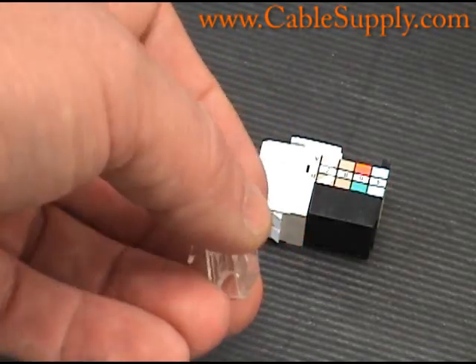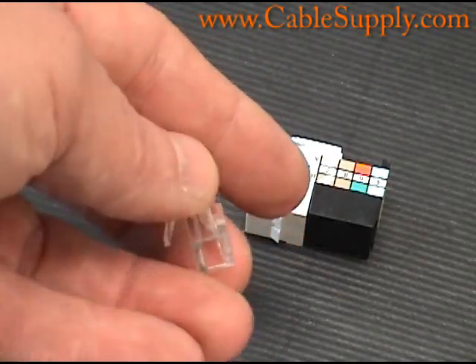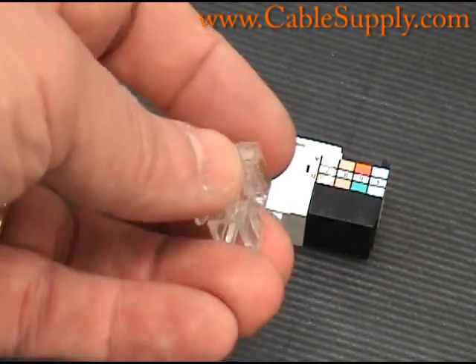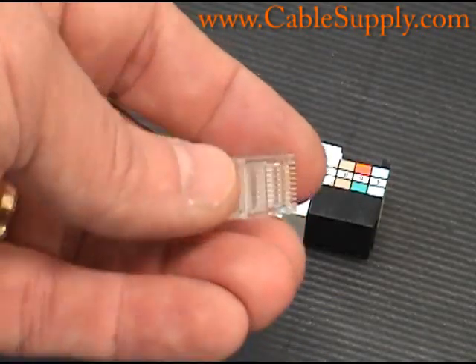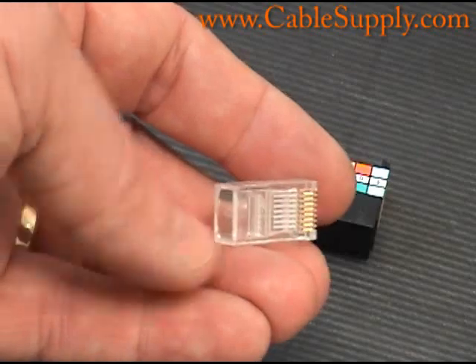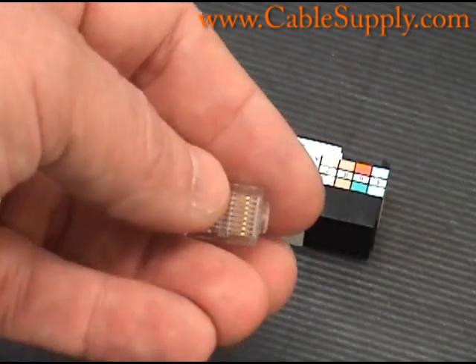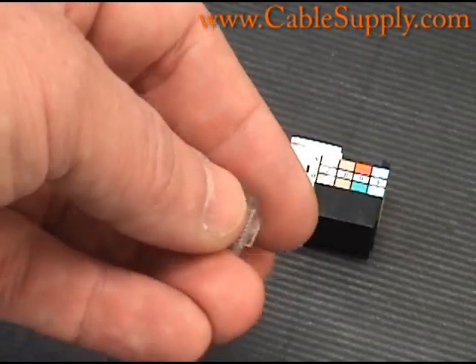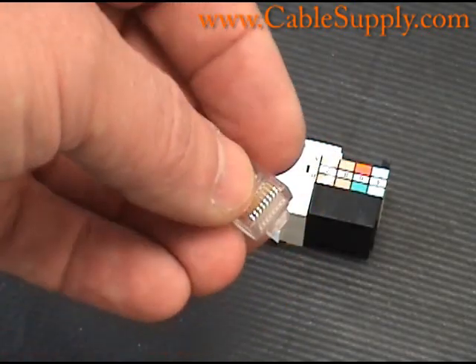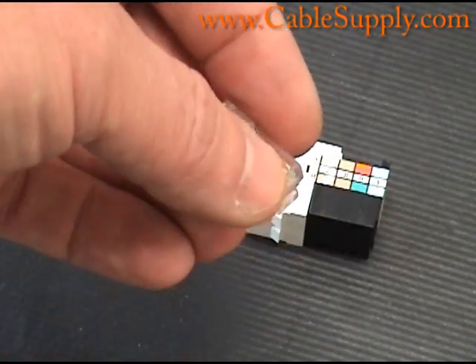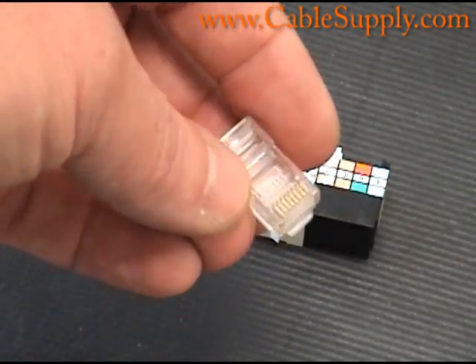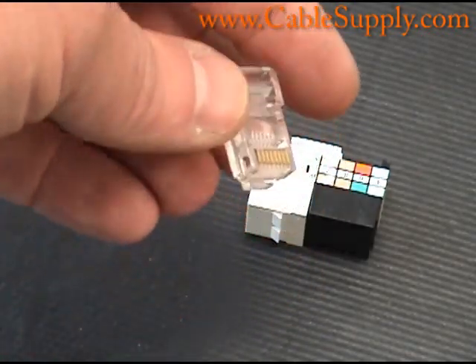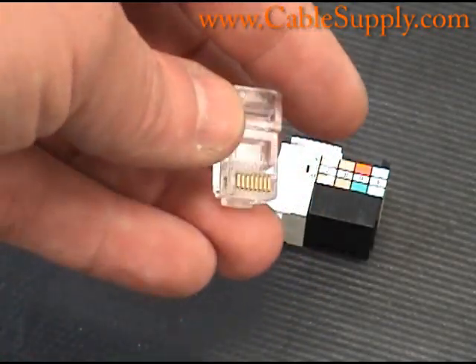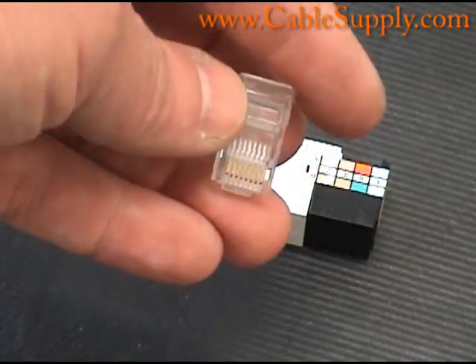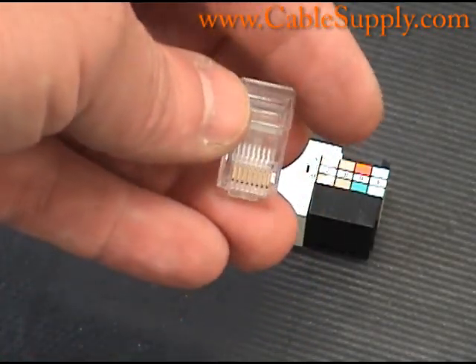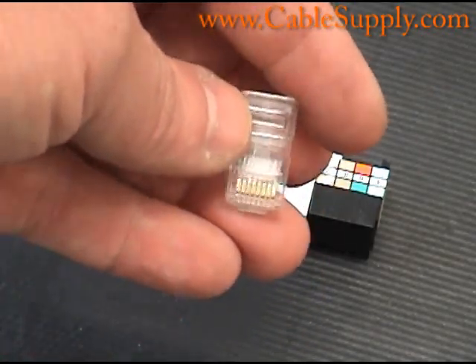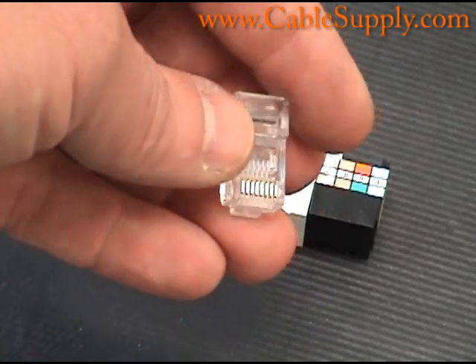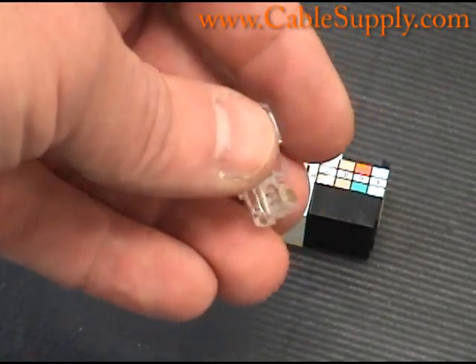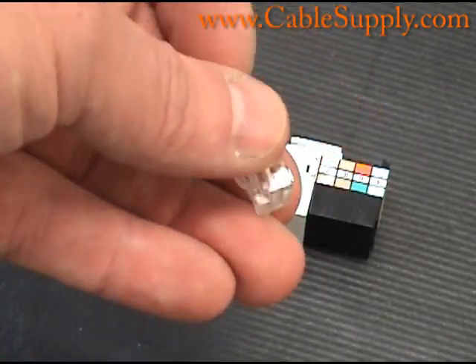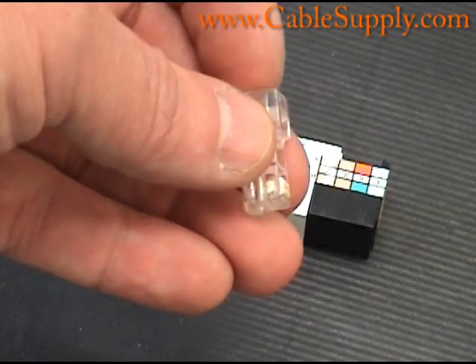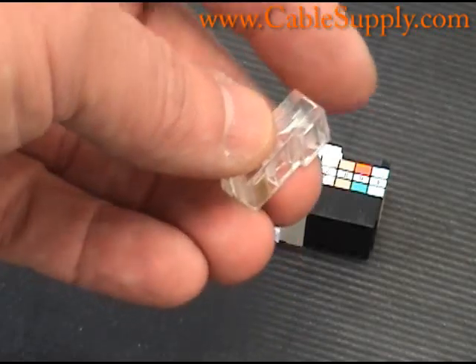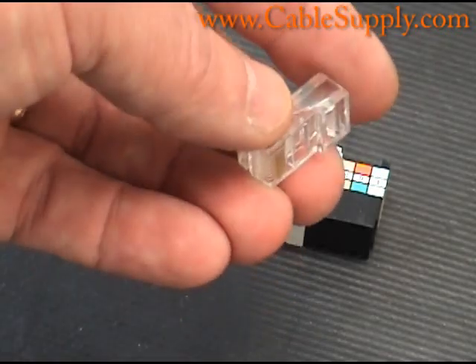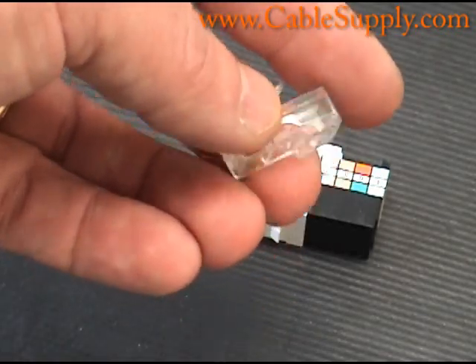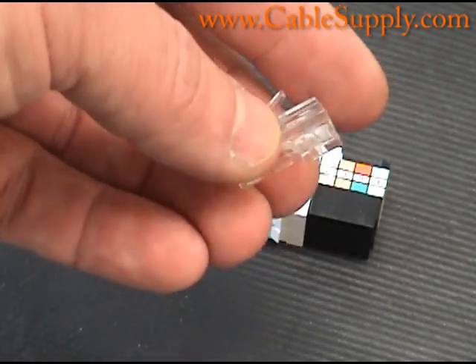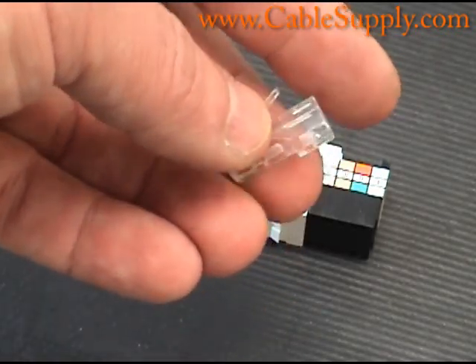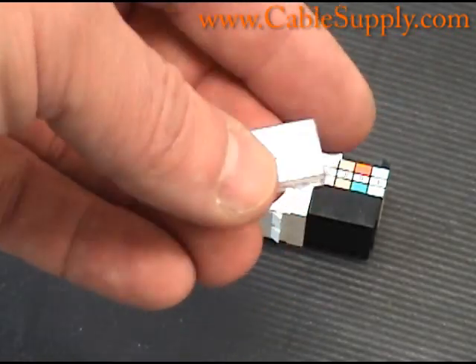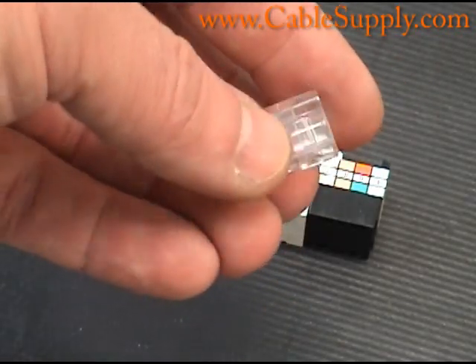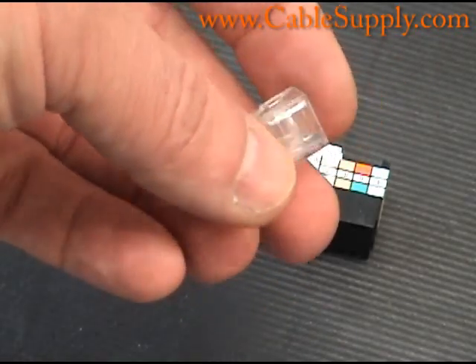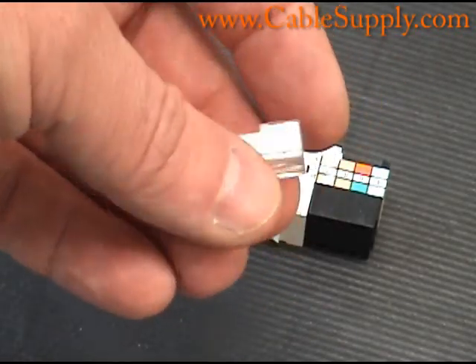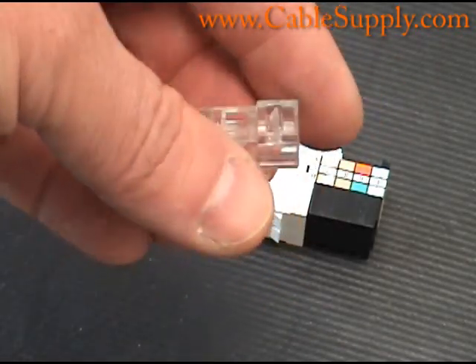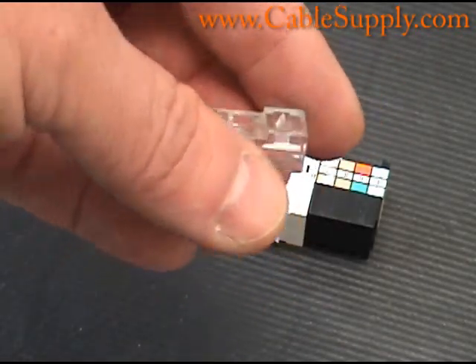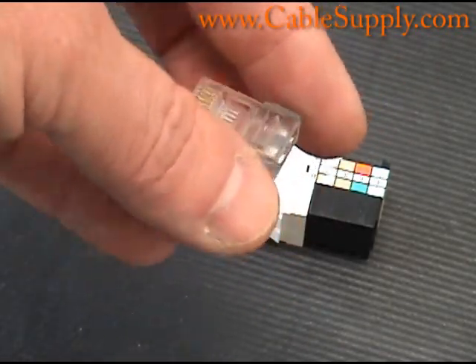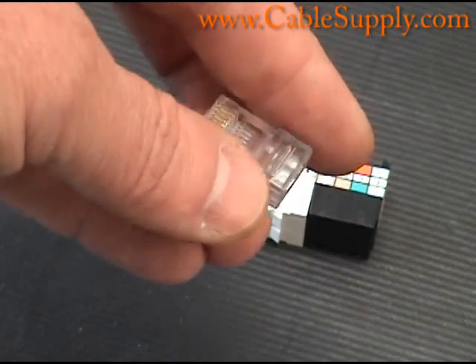As you can see, this is a mod plug — it's not yet been crimped. You put the wires in there and use a crimper to punch down or to crimp down on the wires. By the way, we do sell all these products on our website at CableSupply.com.